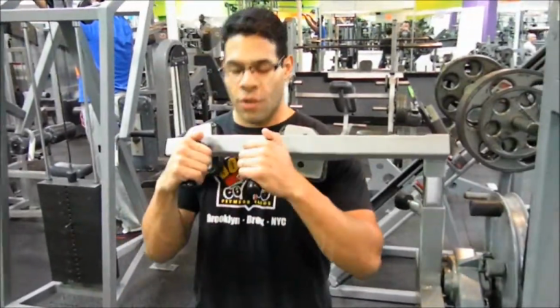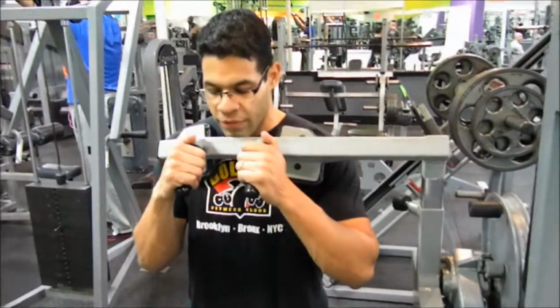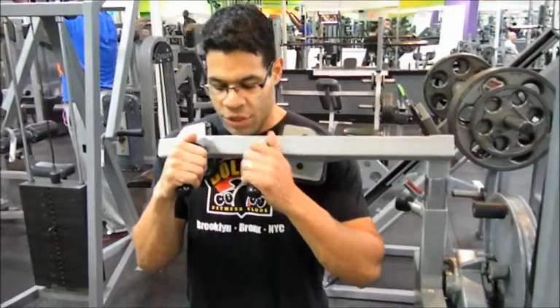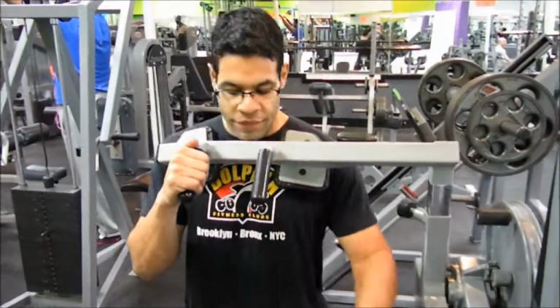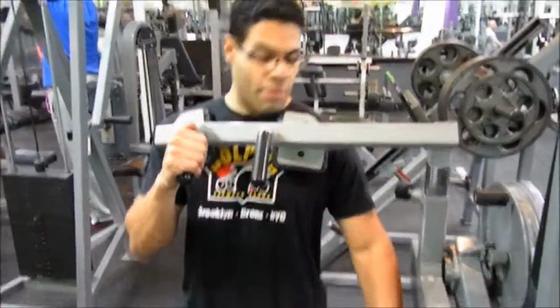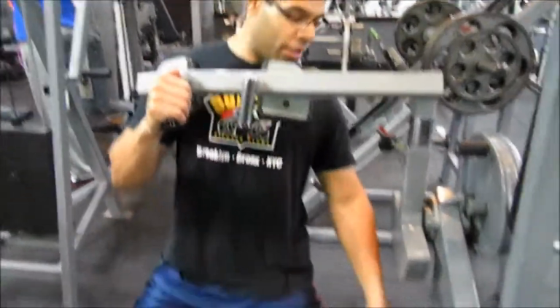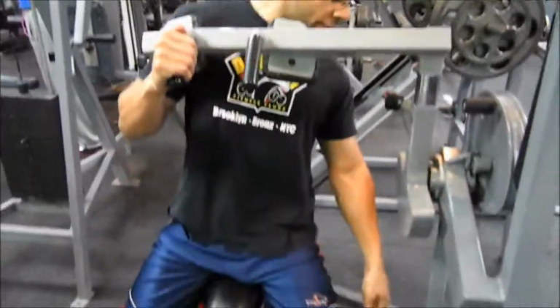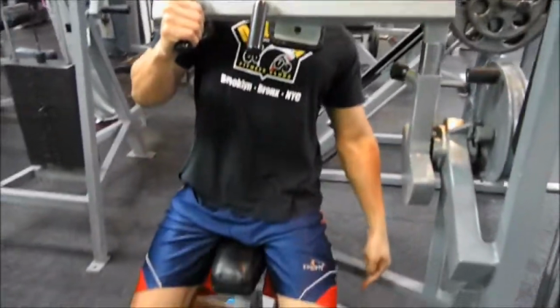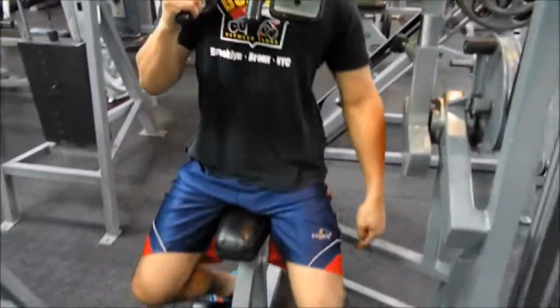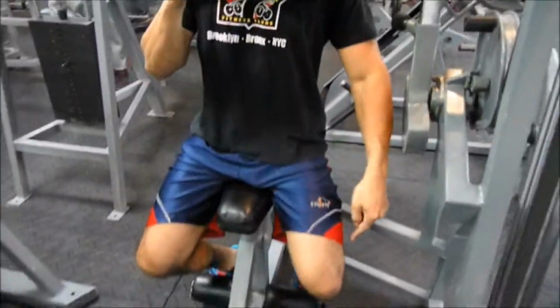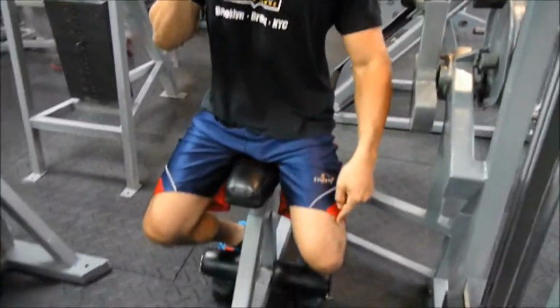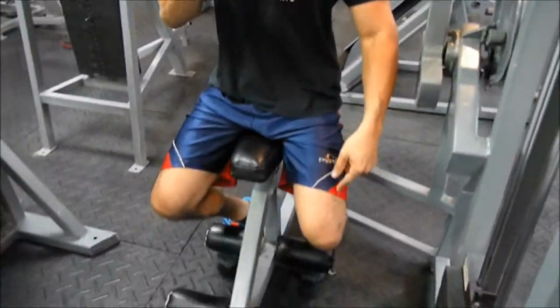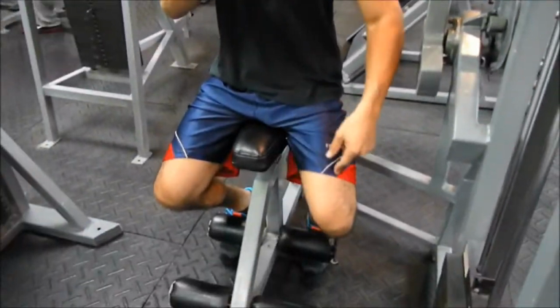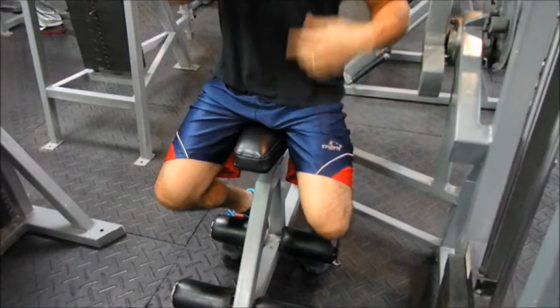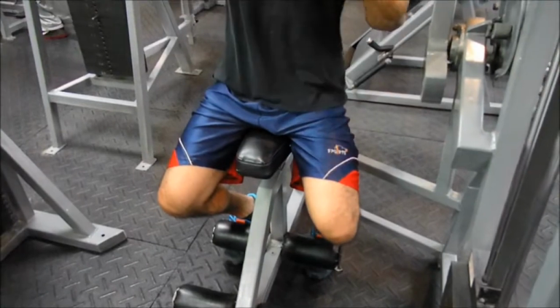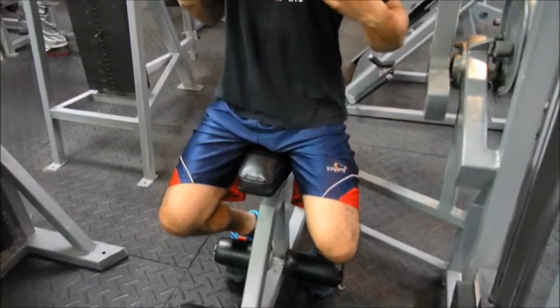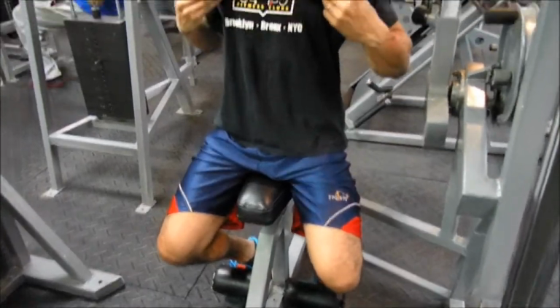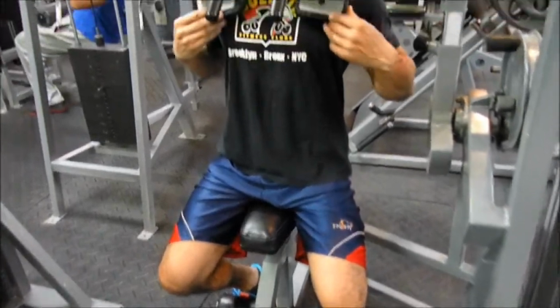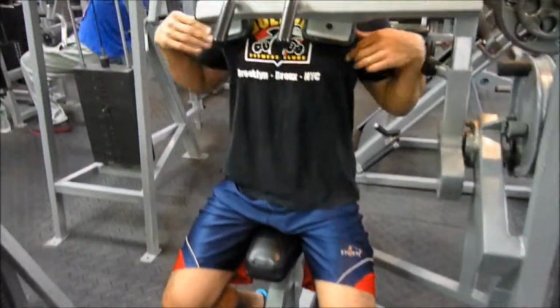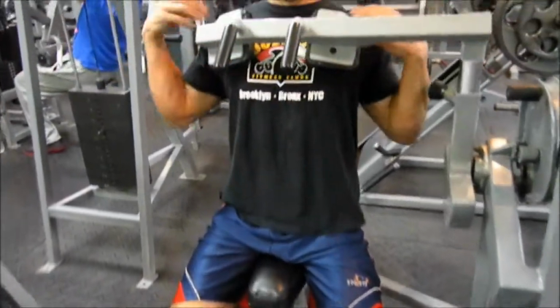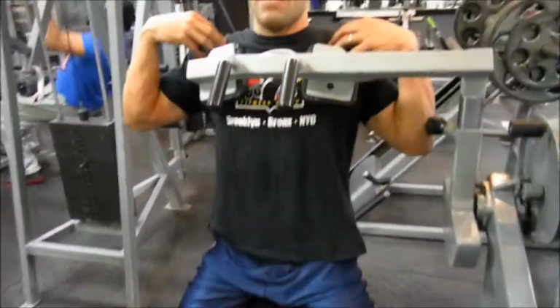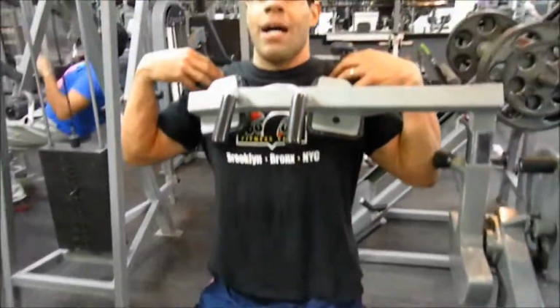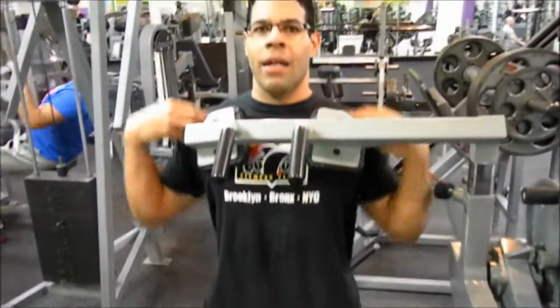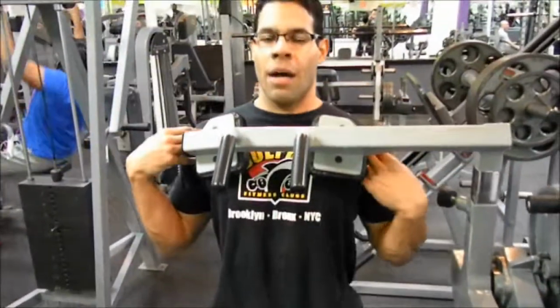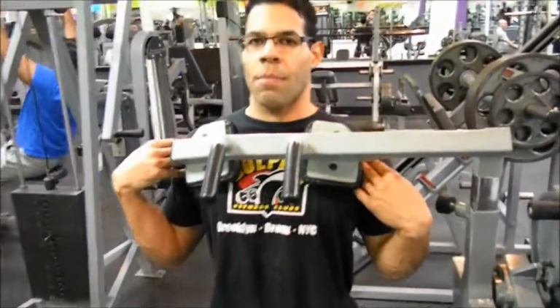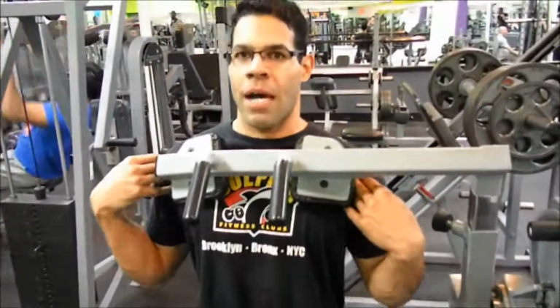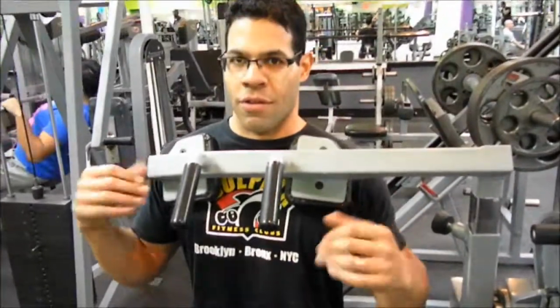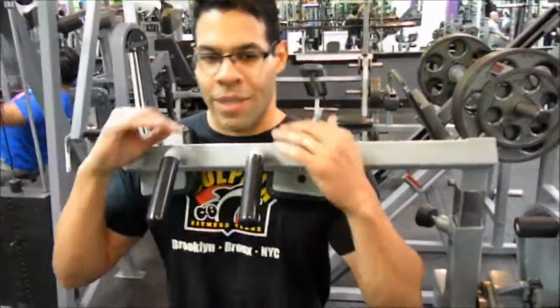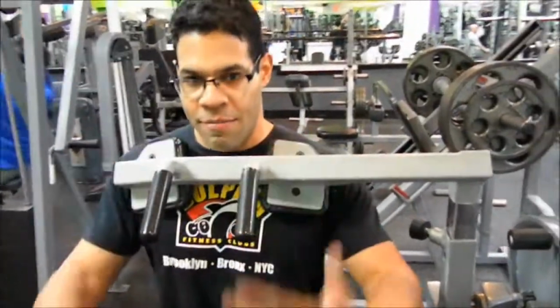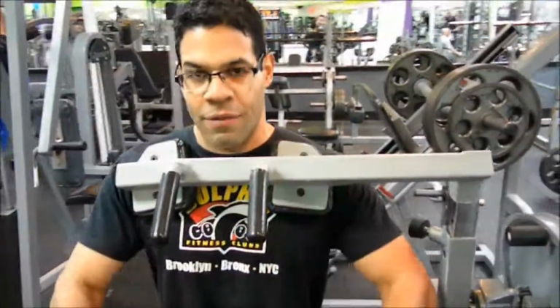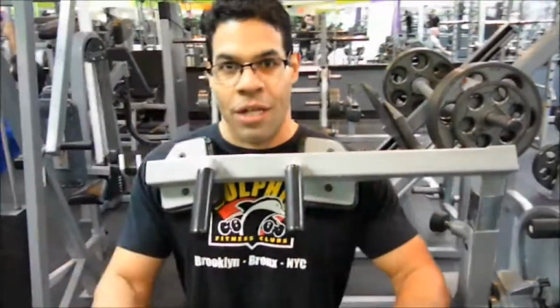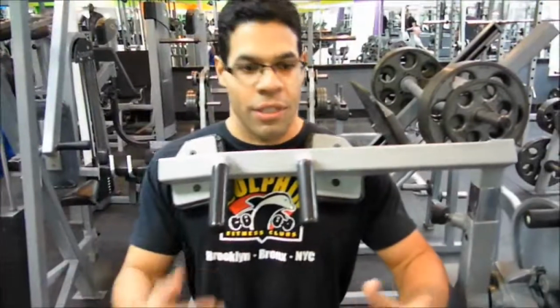So I'm here with the machine. First thing I'm going to do is make sure my feet are secure in the rollers. I want the shoulder pads to be up high on my upper body so that way that gives me enough flexion.